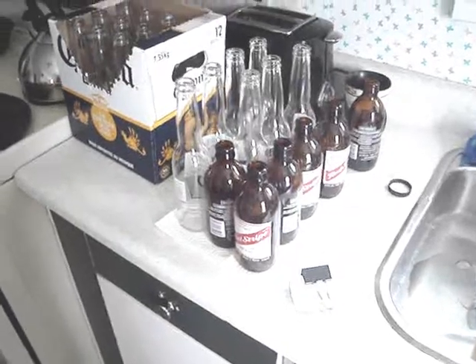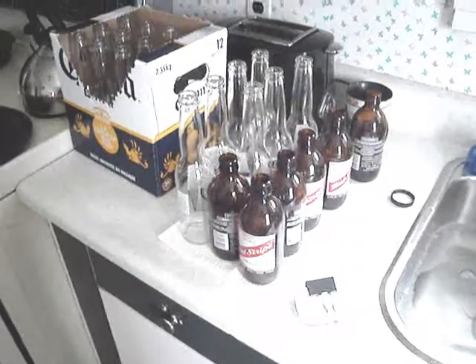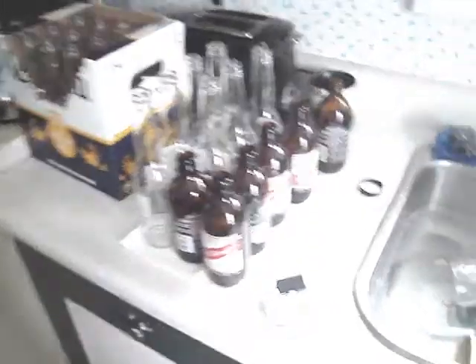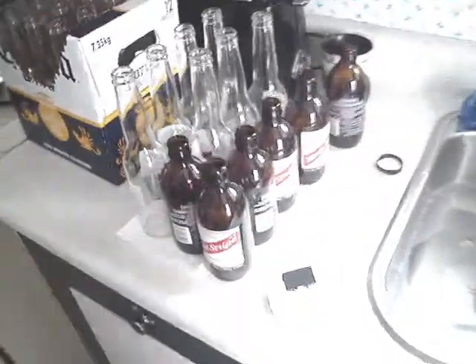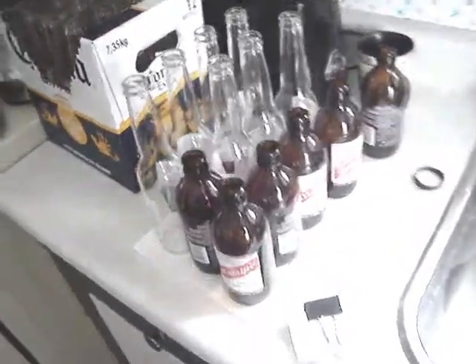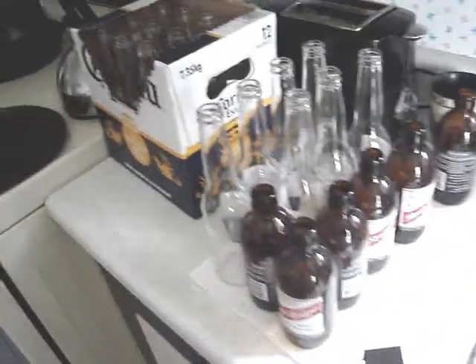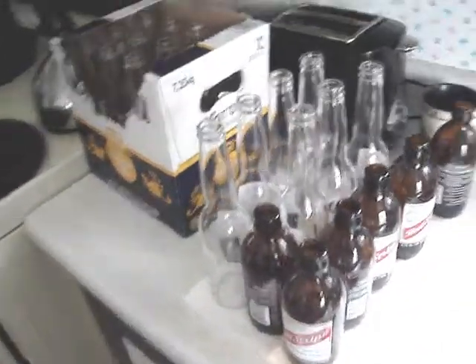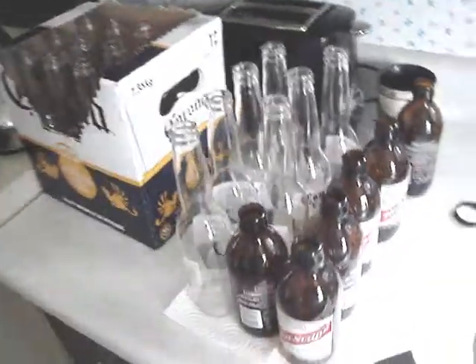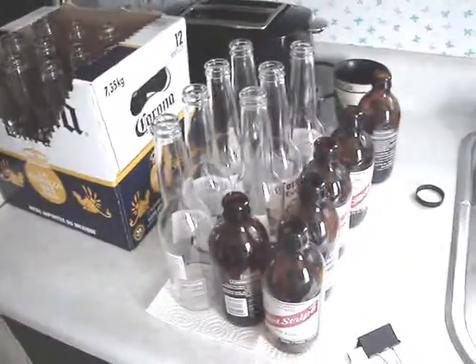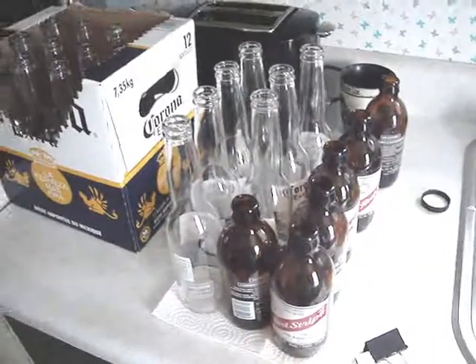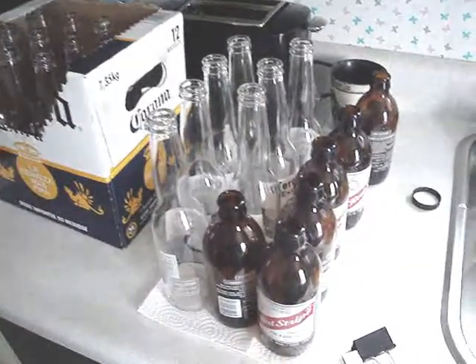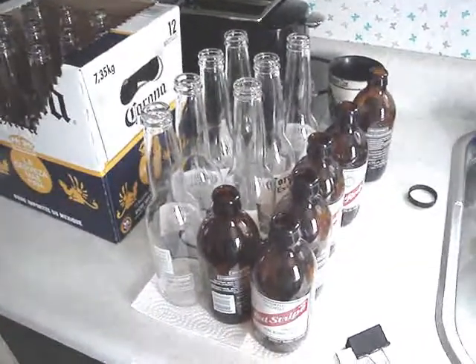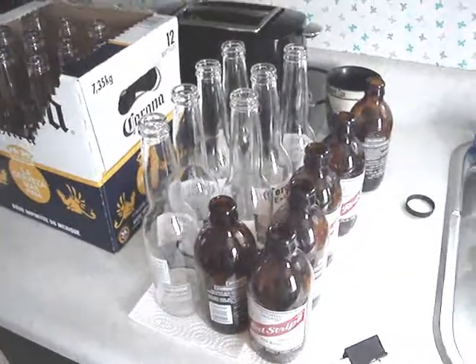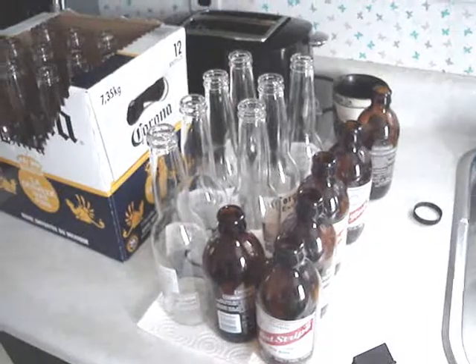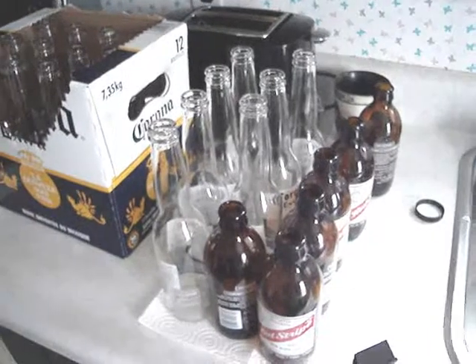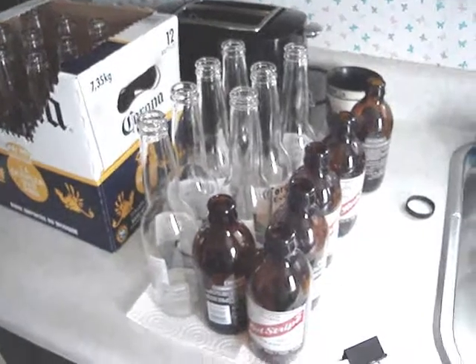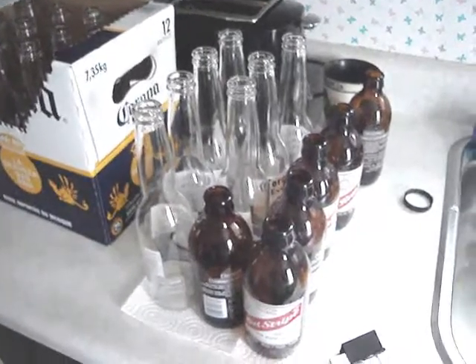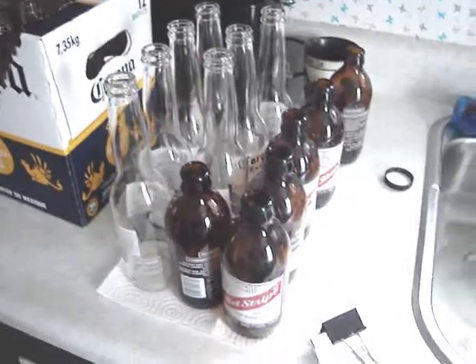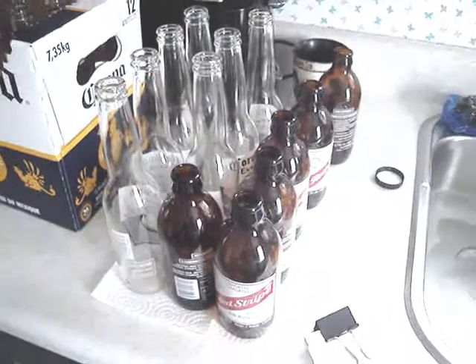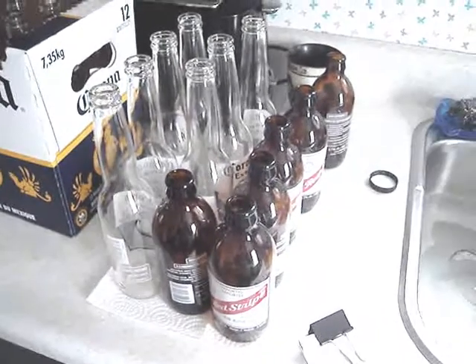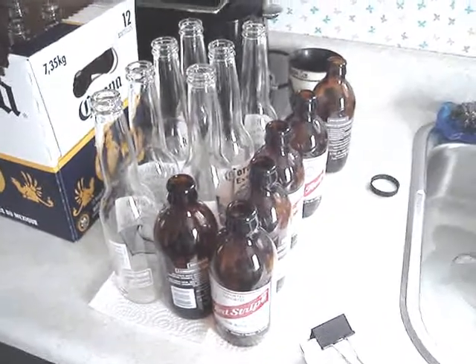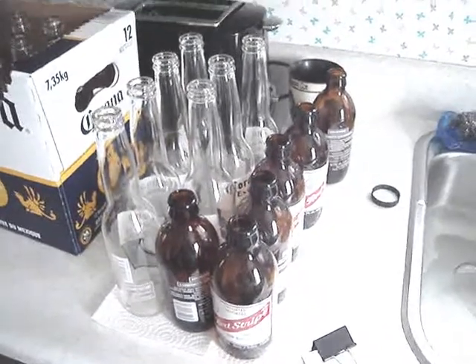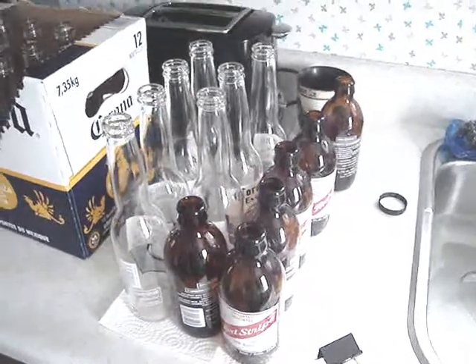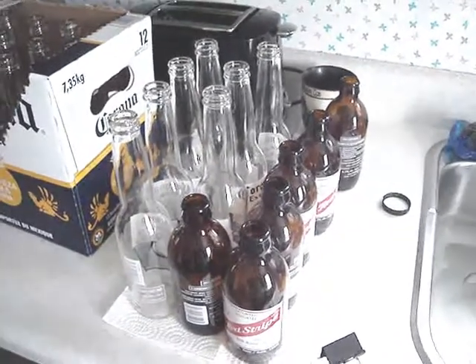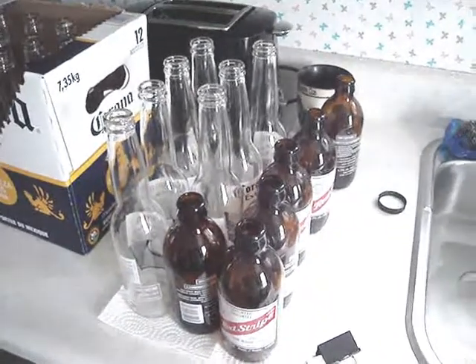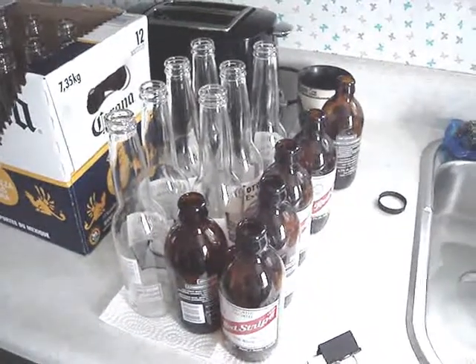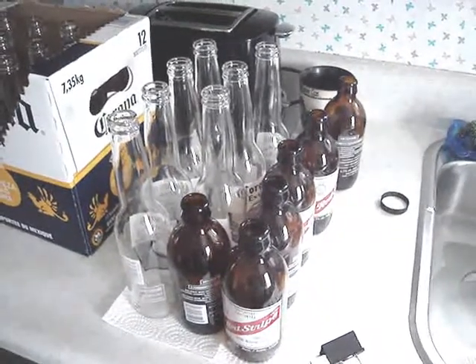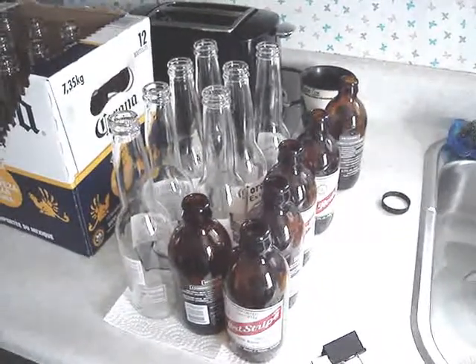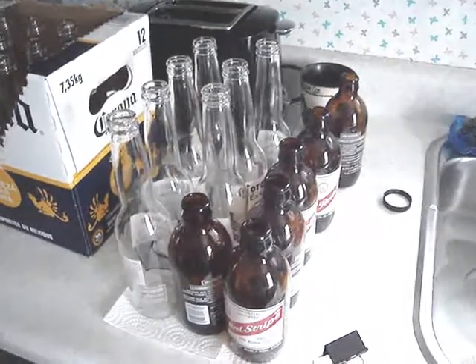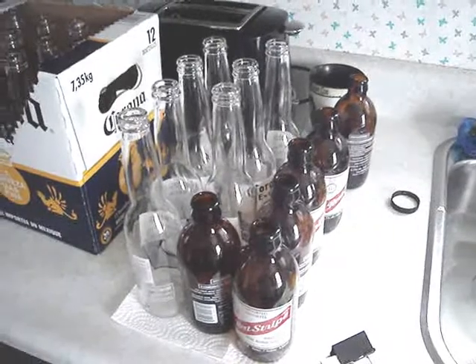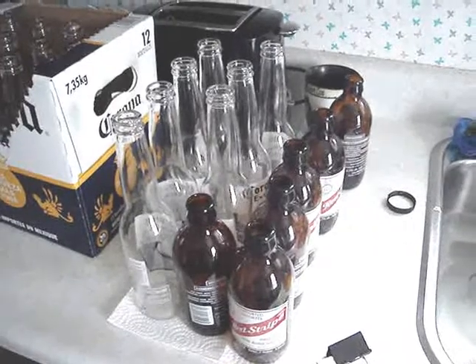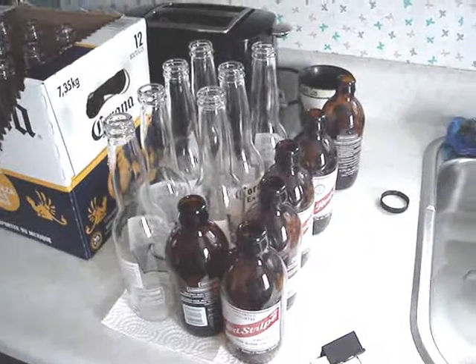It's time to bottle the beer. It's pretty much stopped working — there's no bubbles coming up through. It's cleared up quite a bit. It's been about a week, it was a week on Monday.